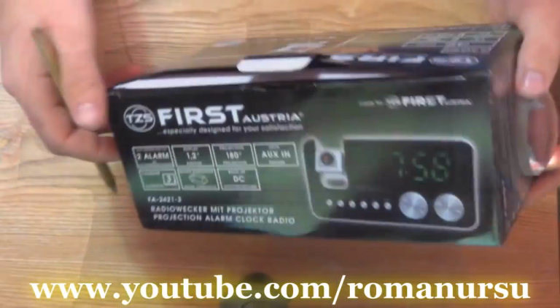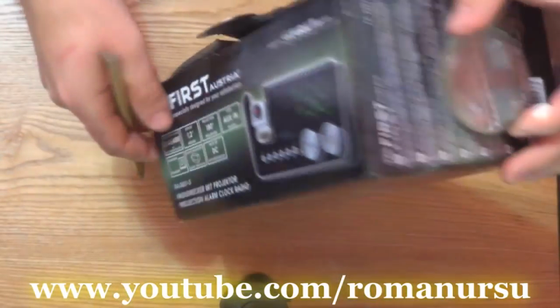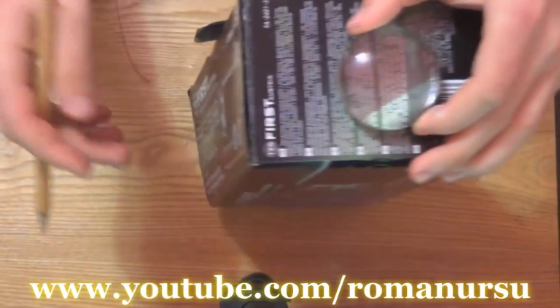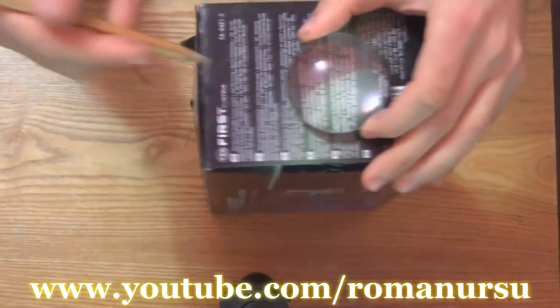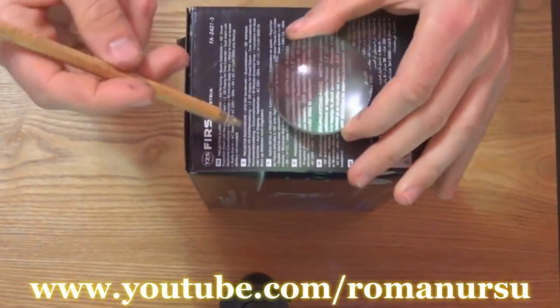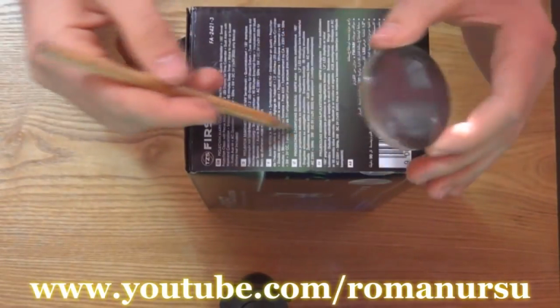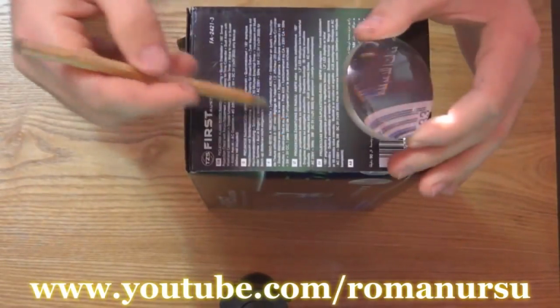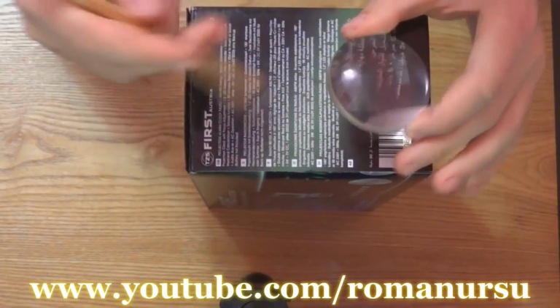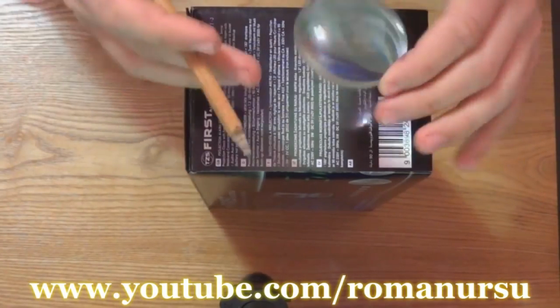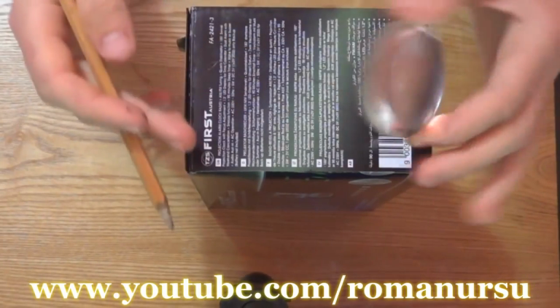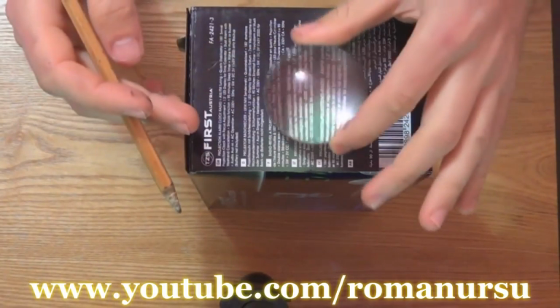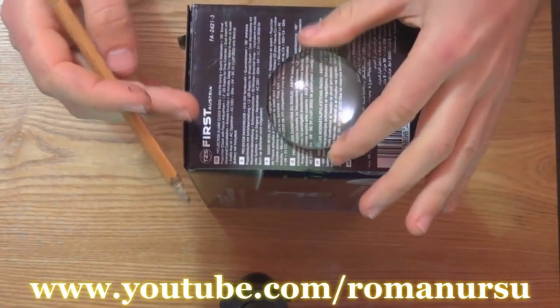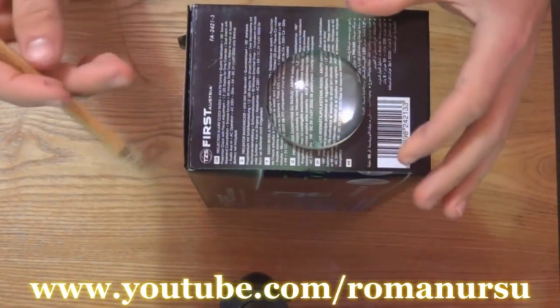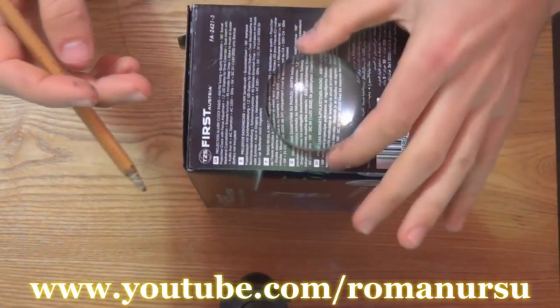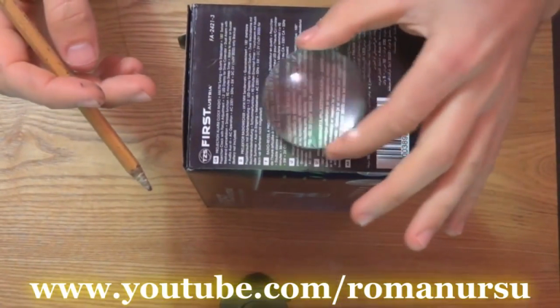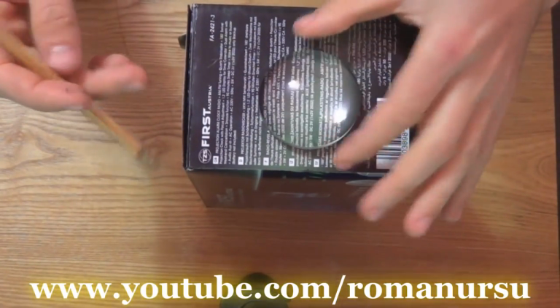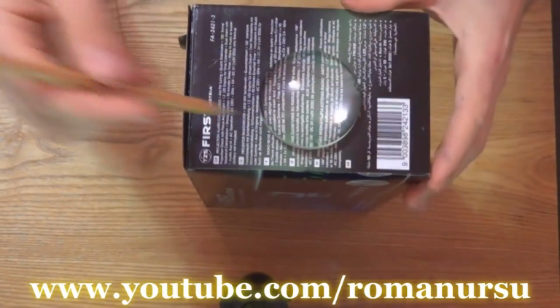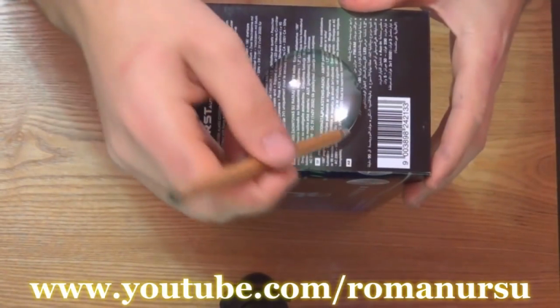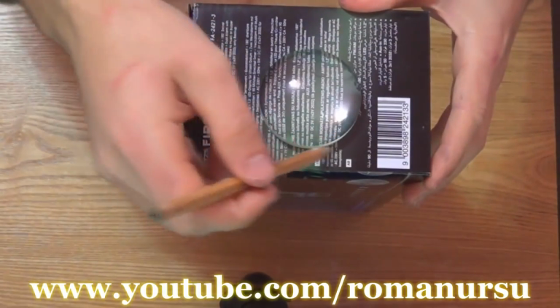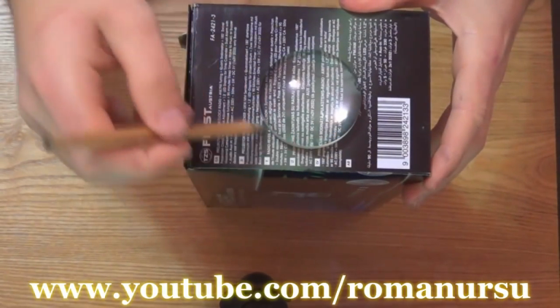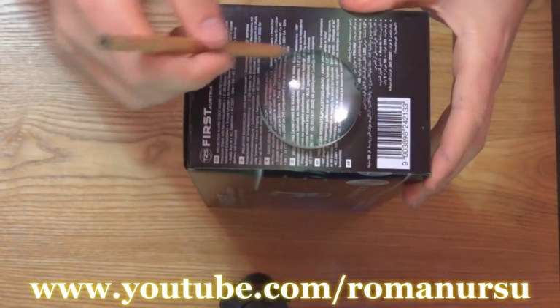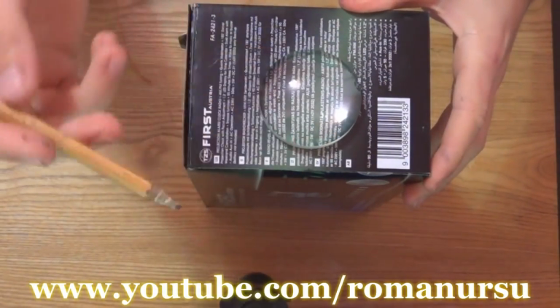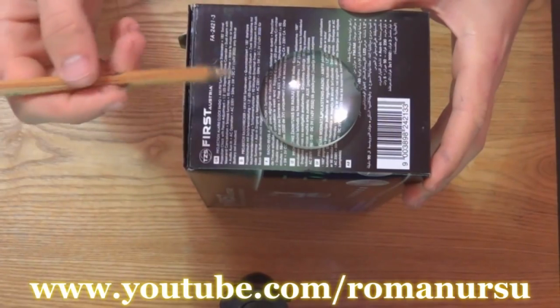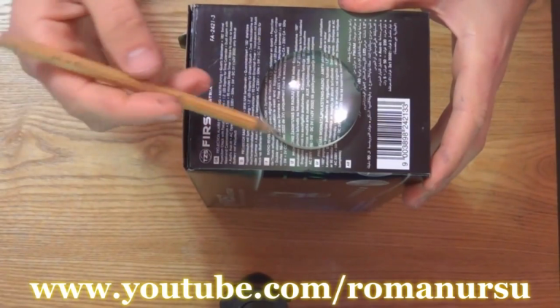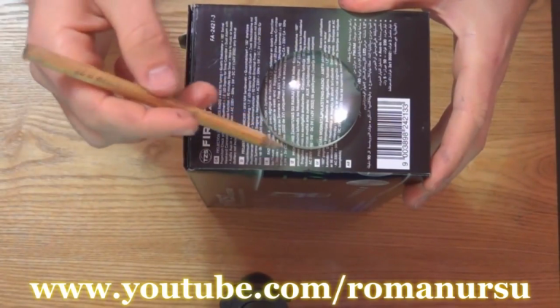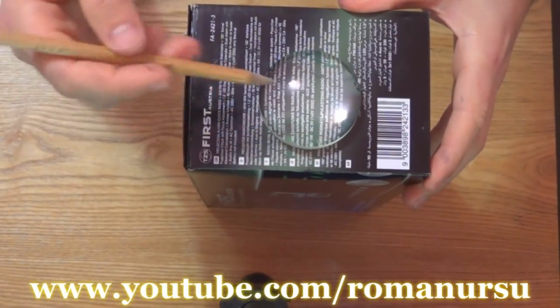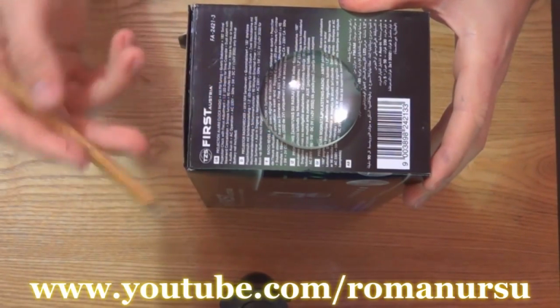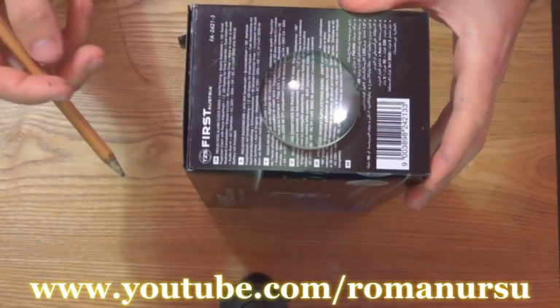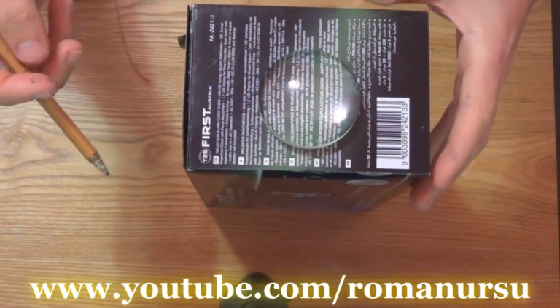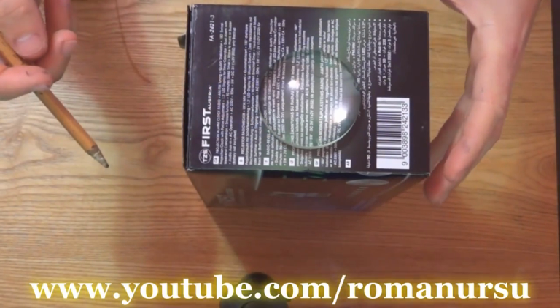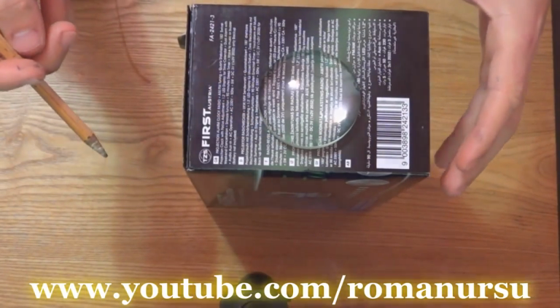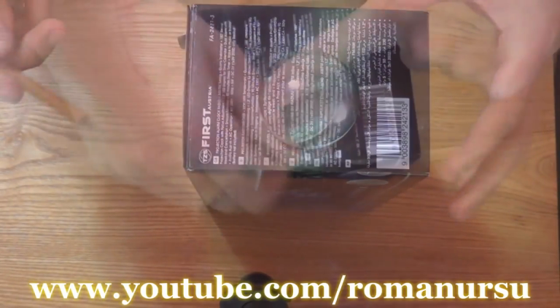Then we make a hole in the box in the shape of the magnifying glass. Position the magnifying glass and draw a contour line, then cut it as precisely as possible with a paper cutter.